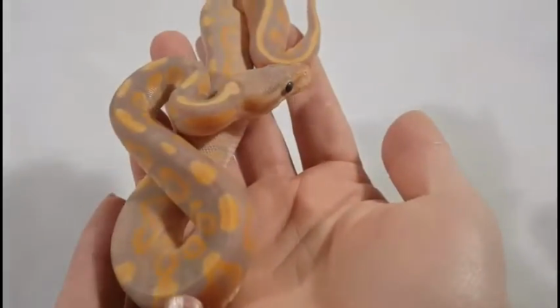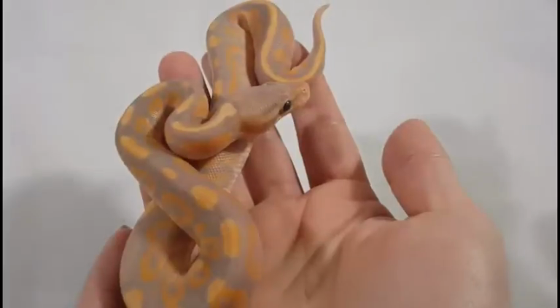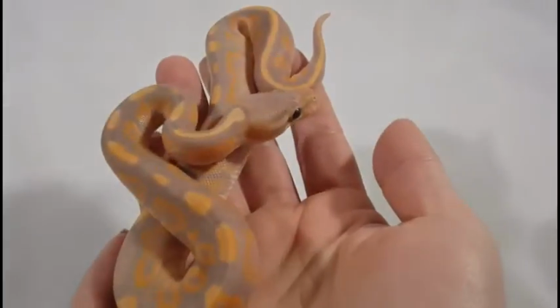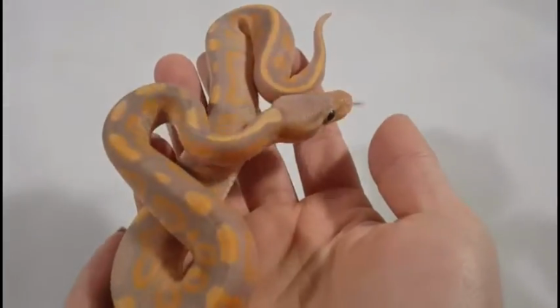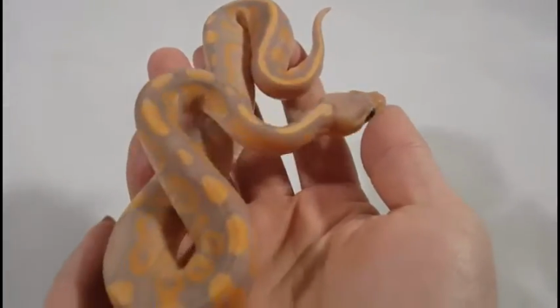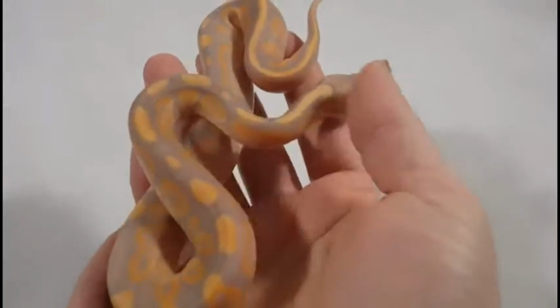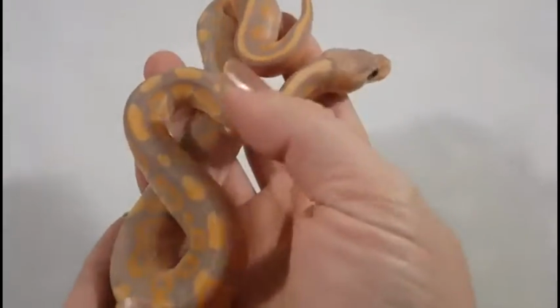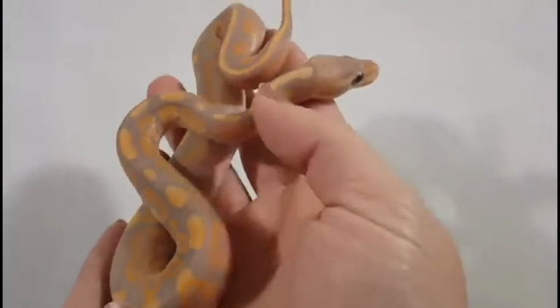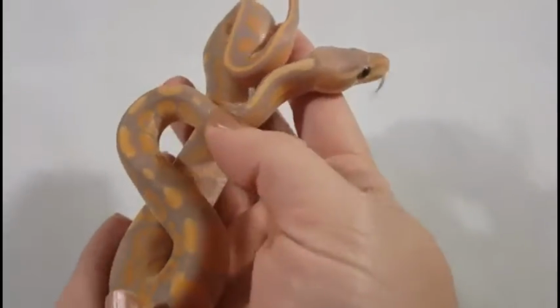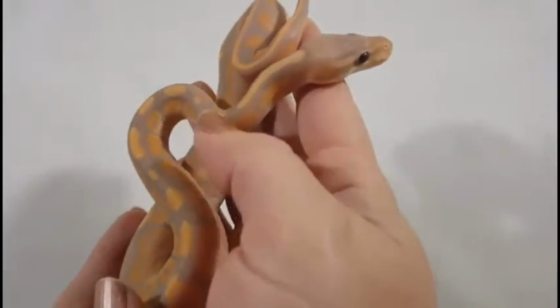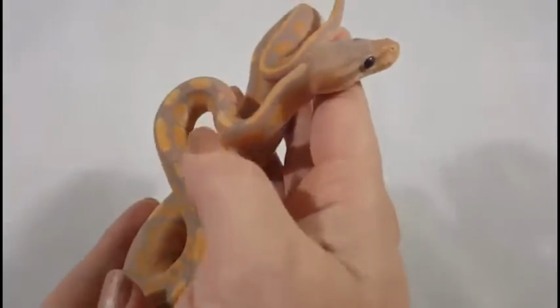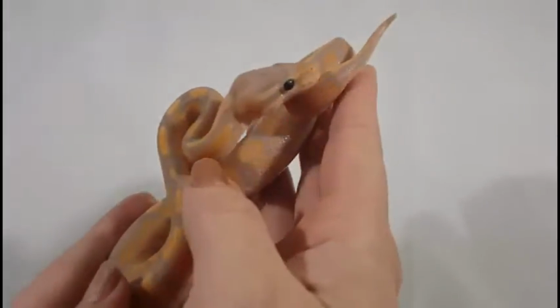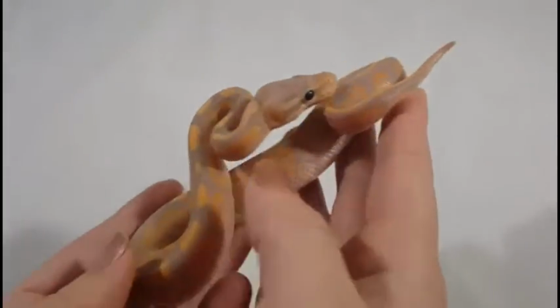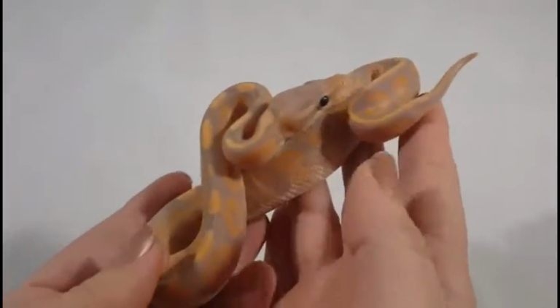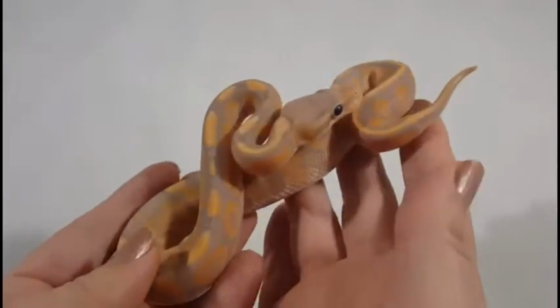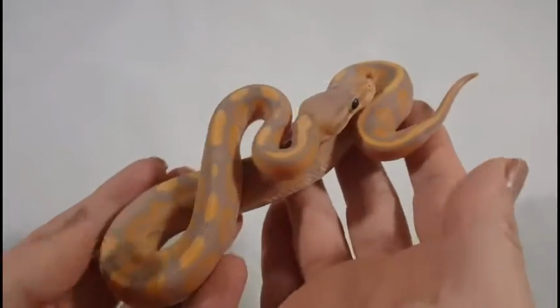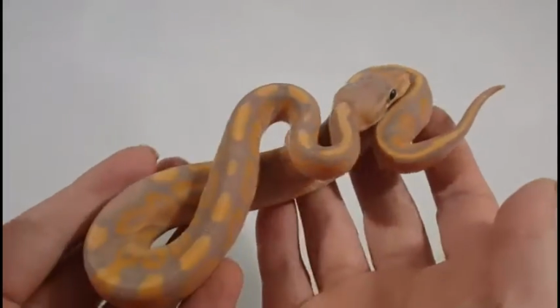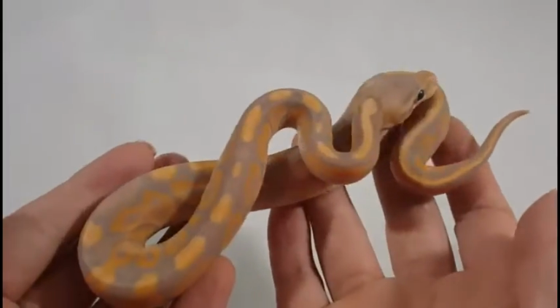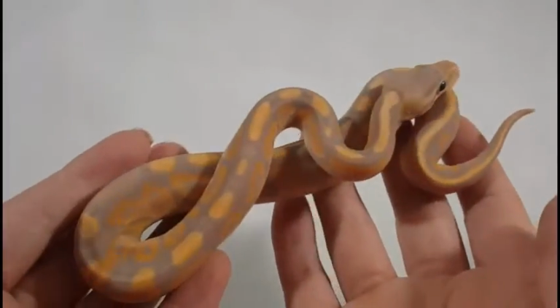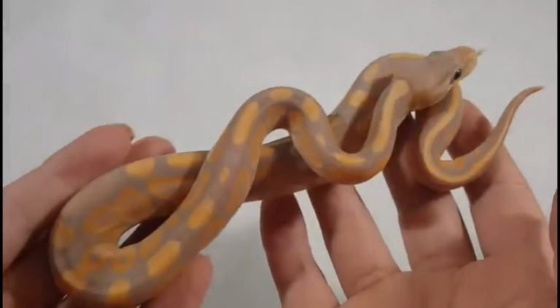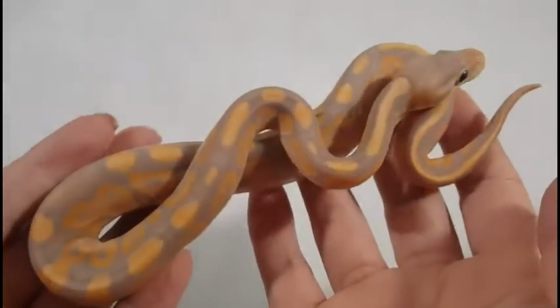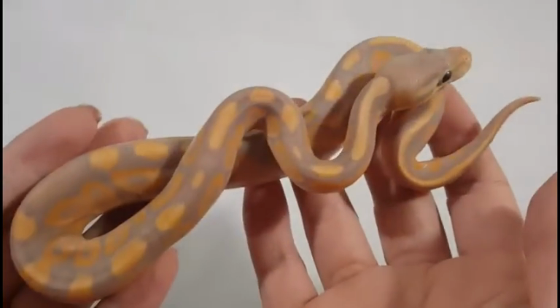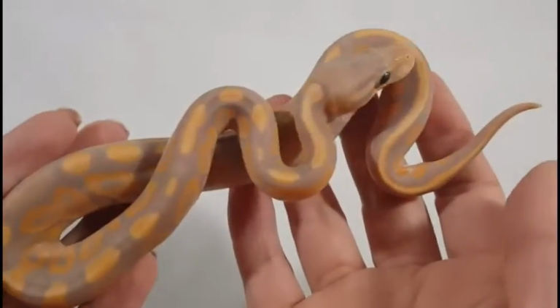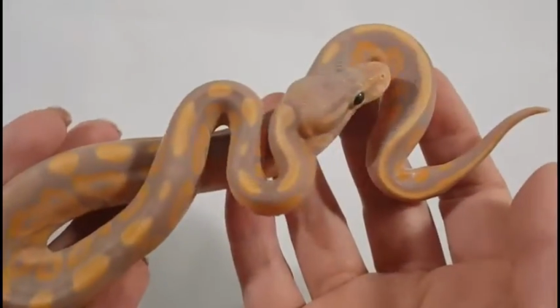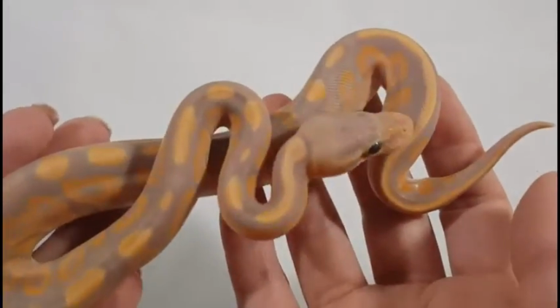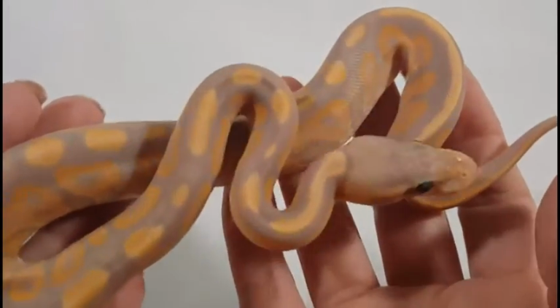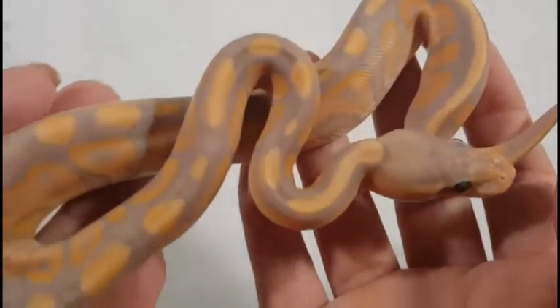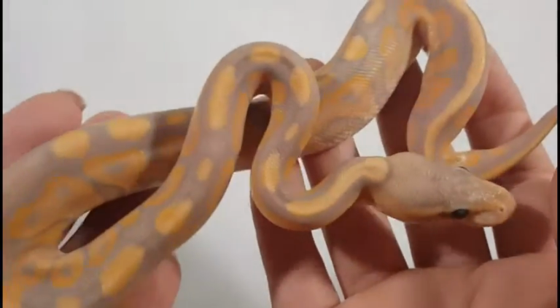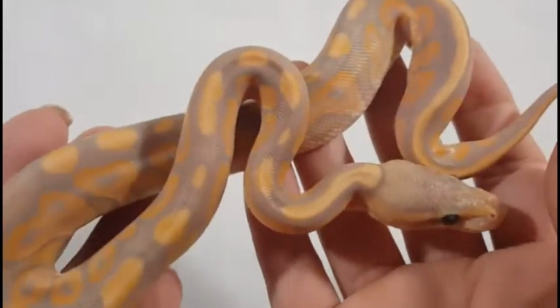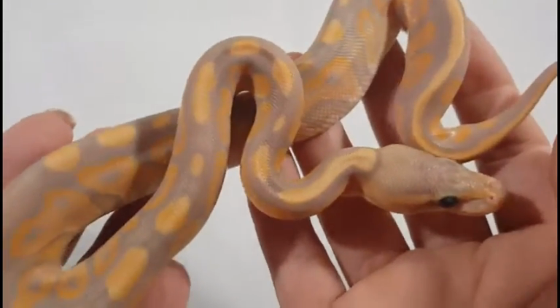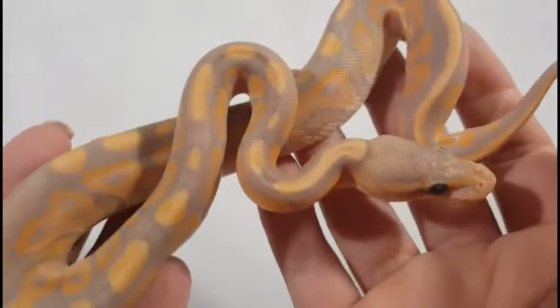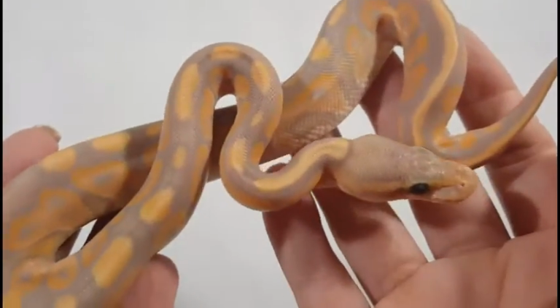Here's our second banana cinnamon male. Looks just like the first one pretty much — beautiful oranges and lavenders.